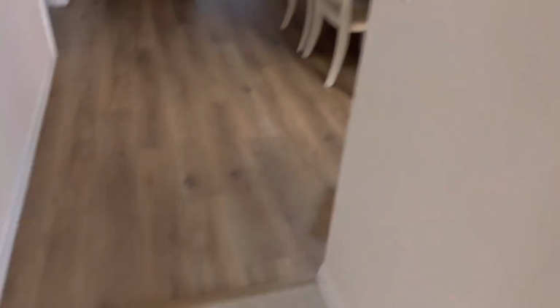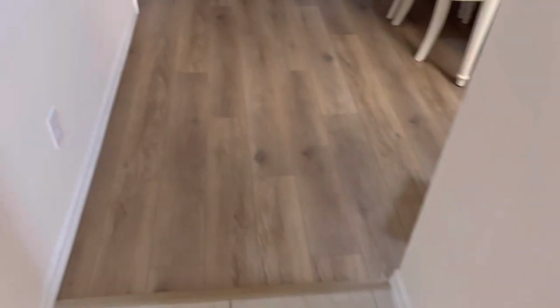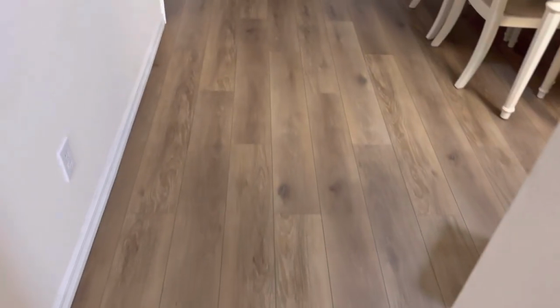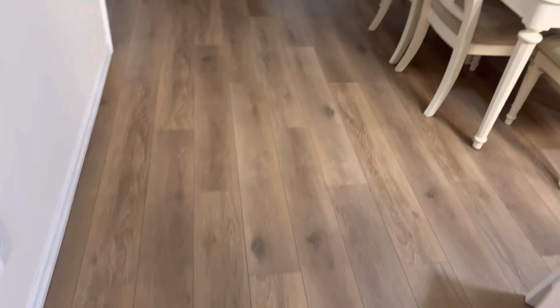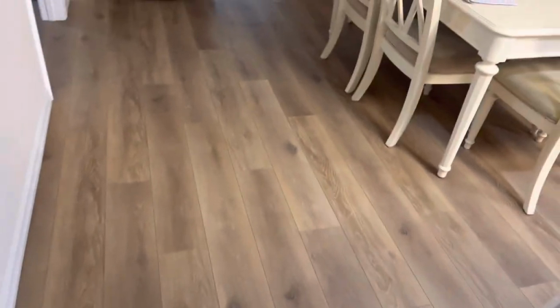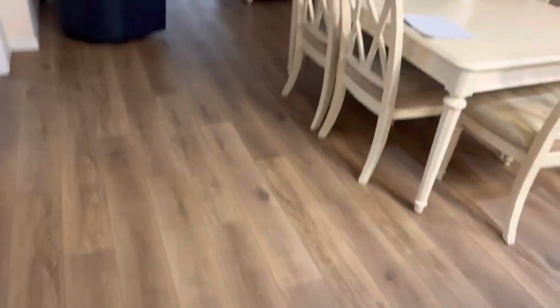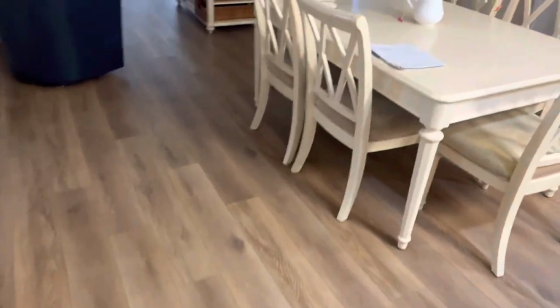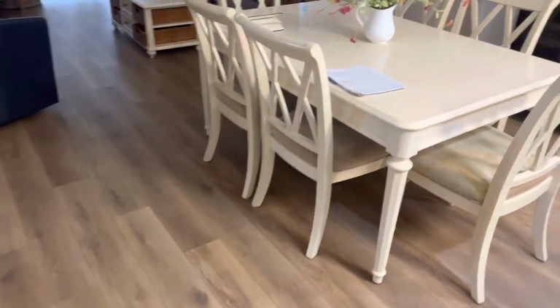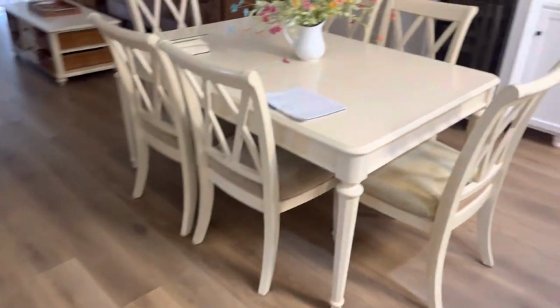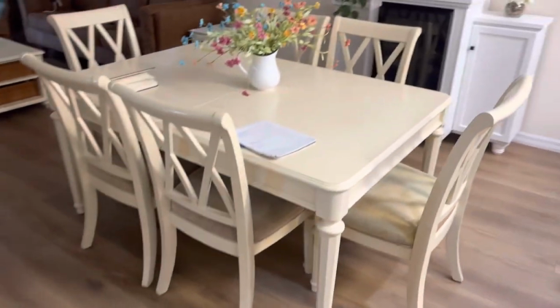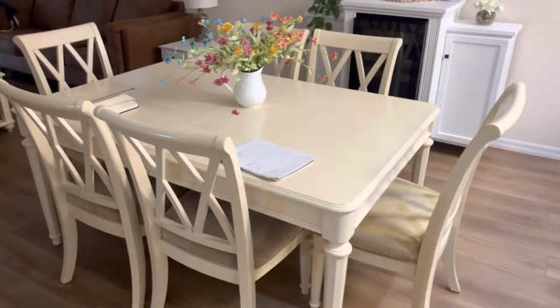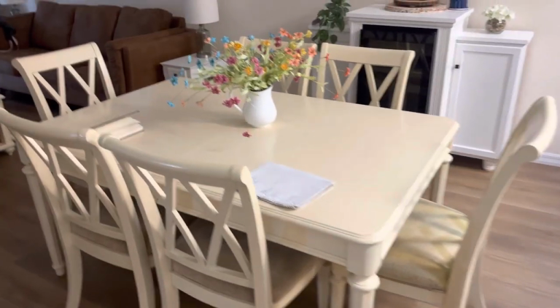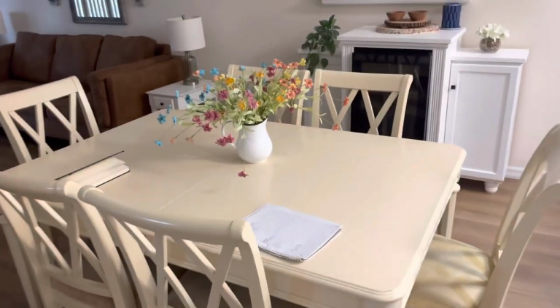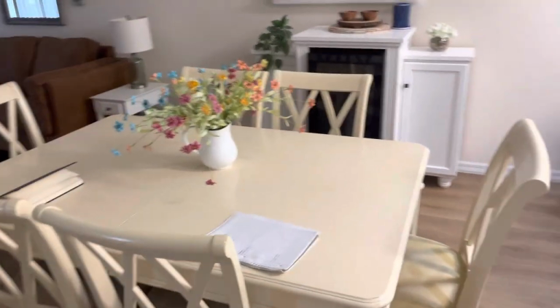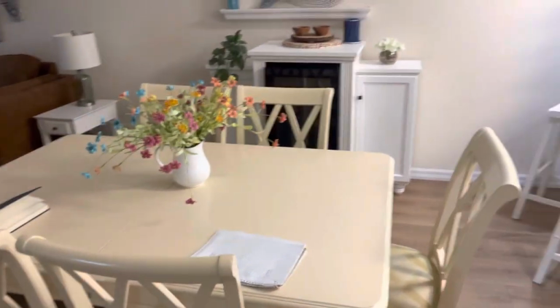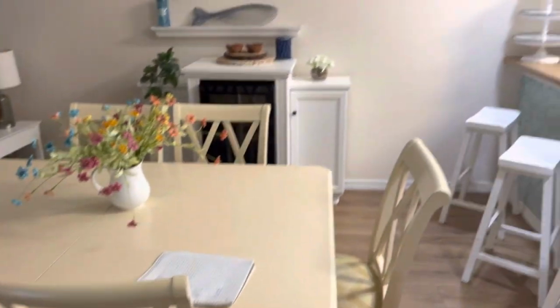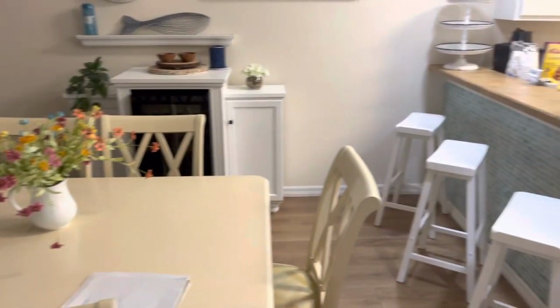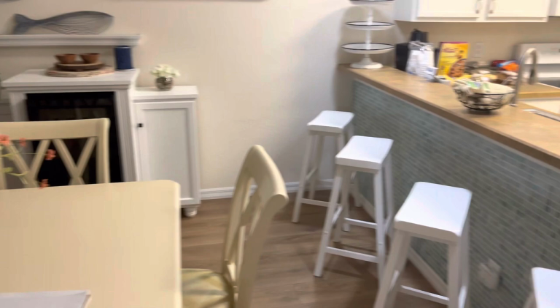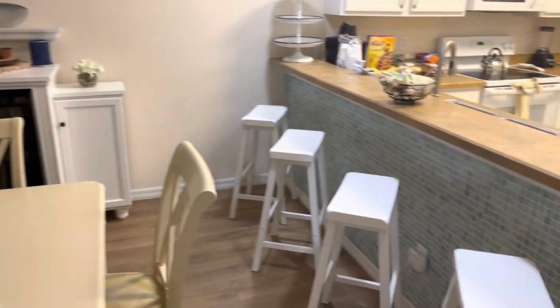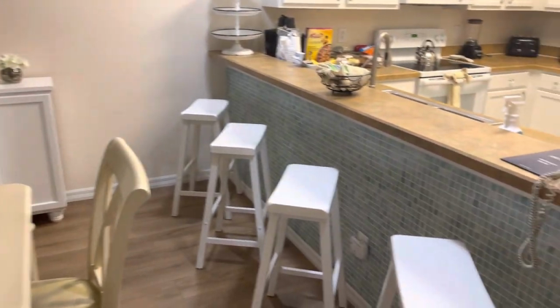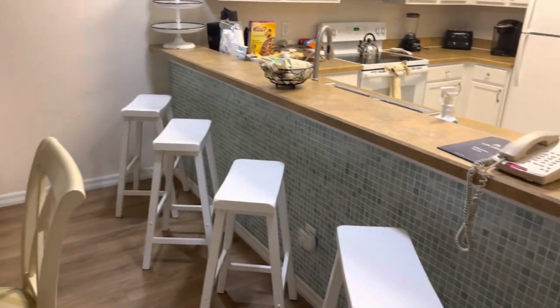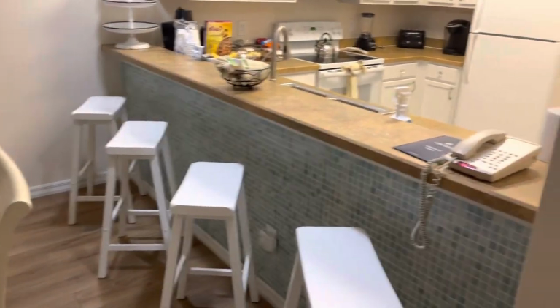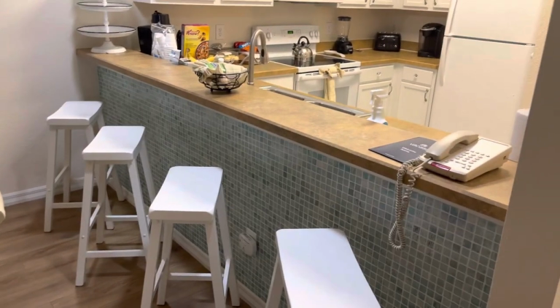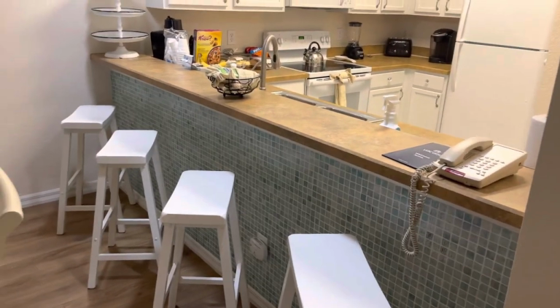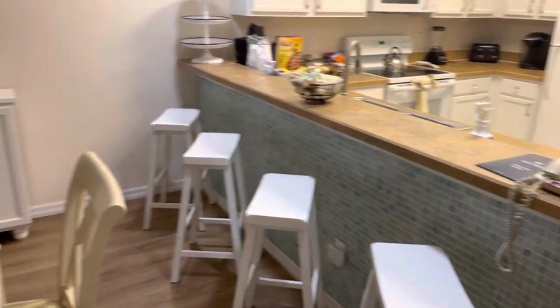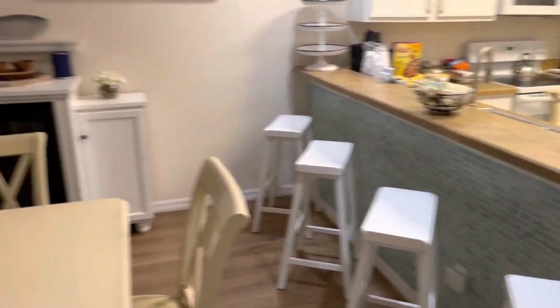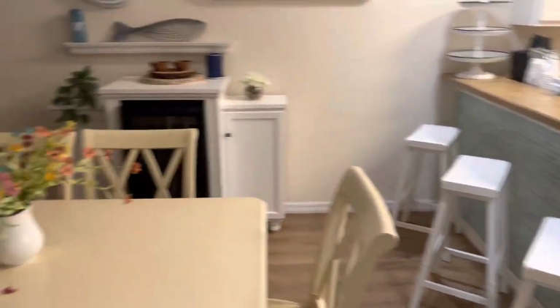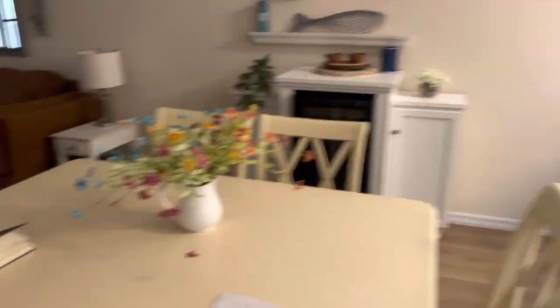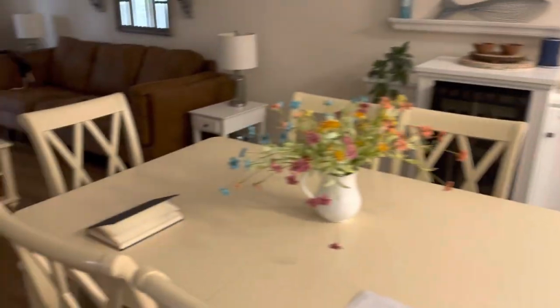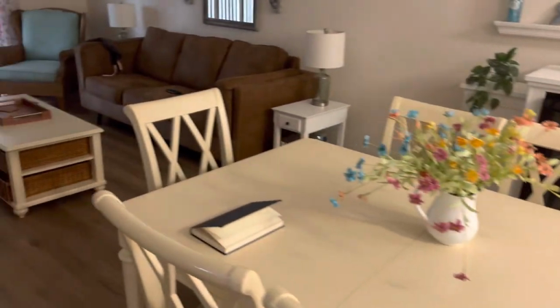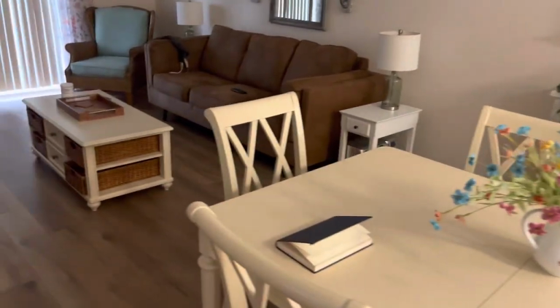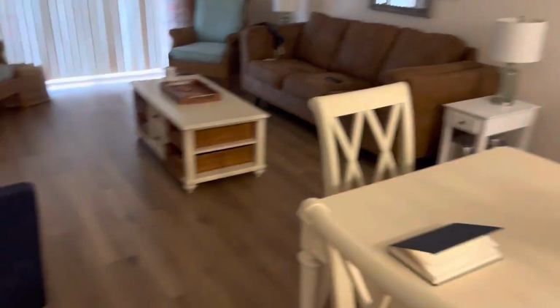Right here is the dining room area. Got a couple of stools you can sit on if you want to have lunch or whatever, instead of sitting at the table.